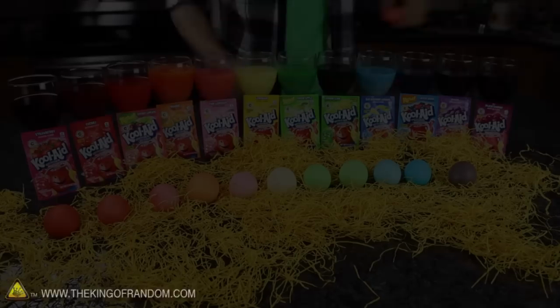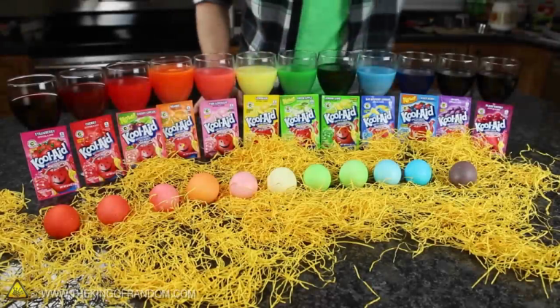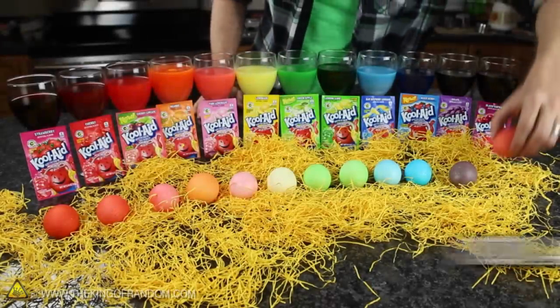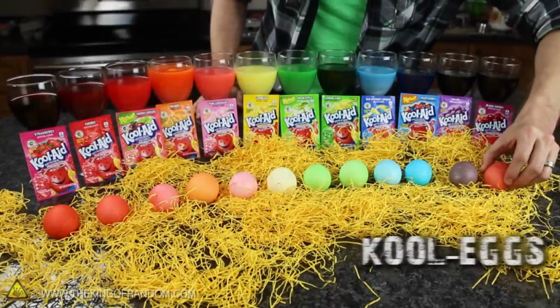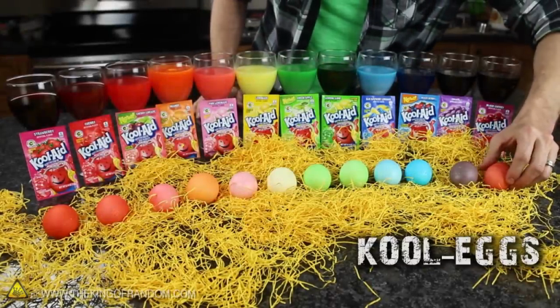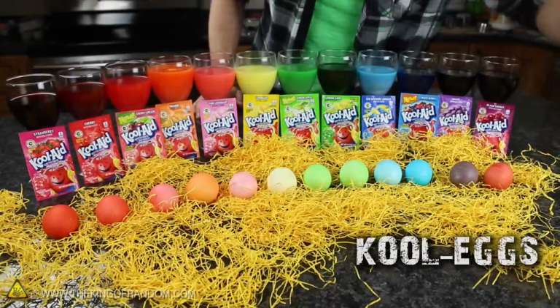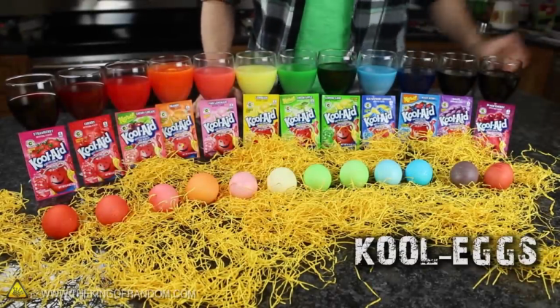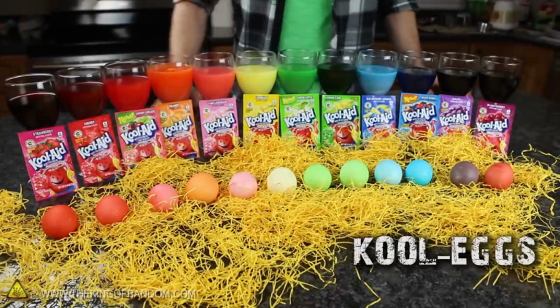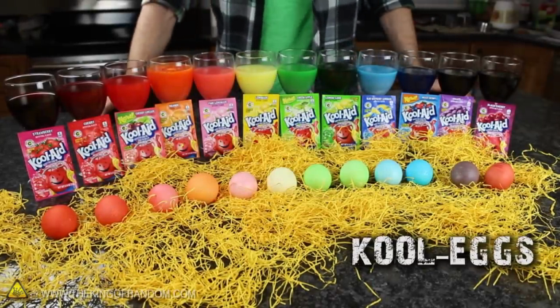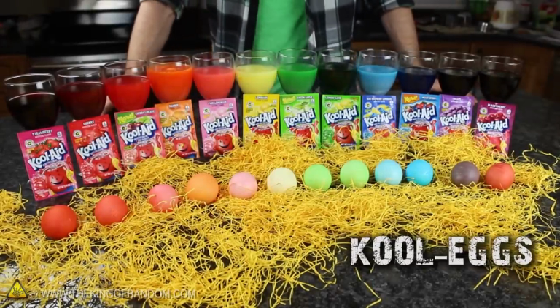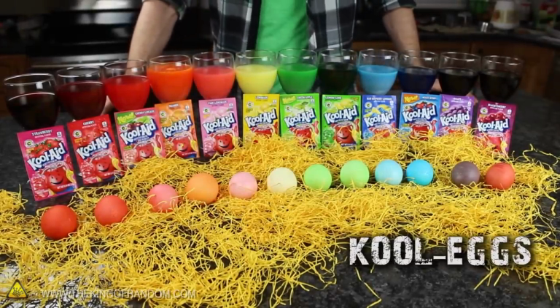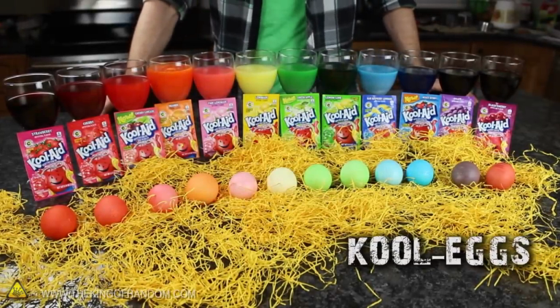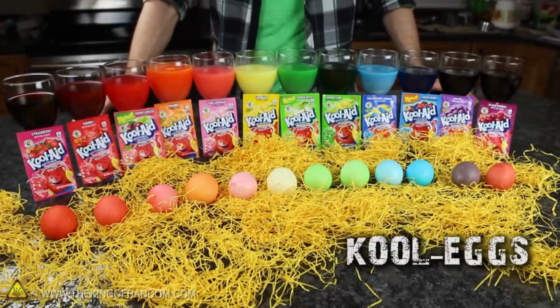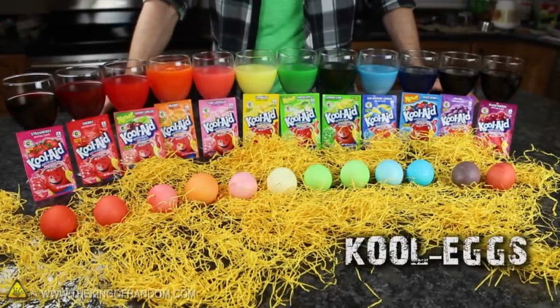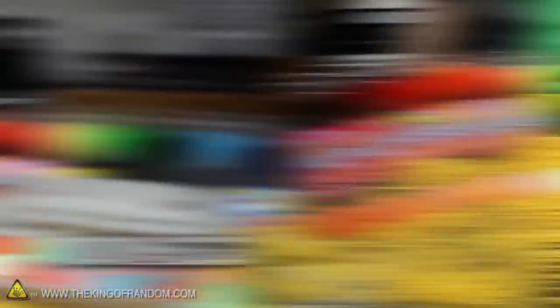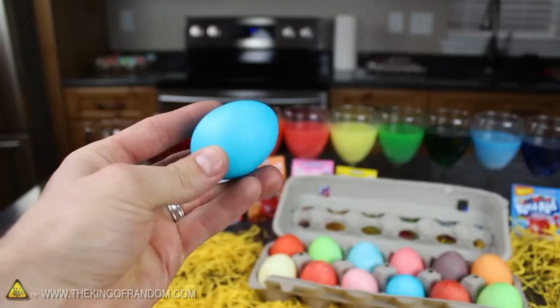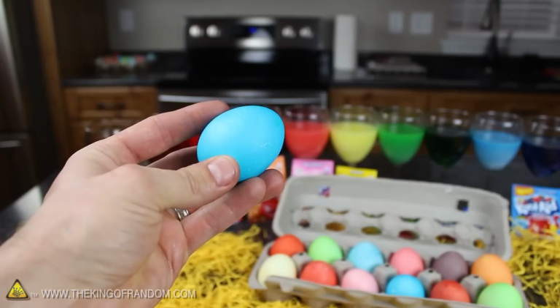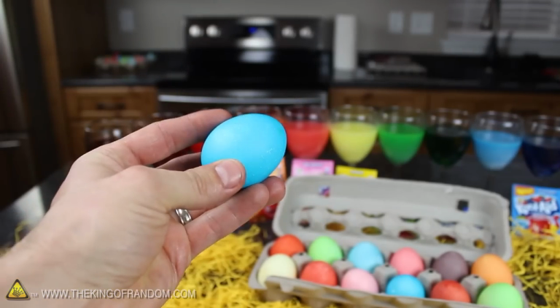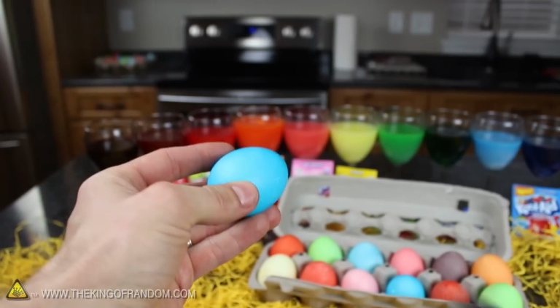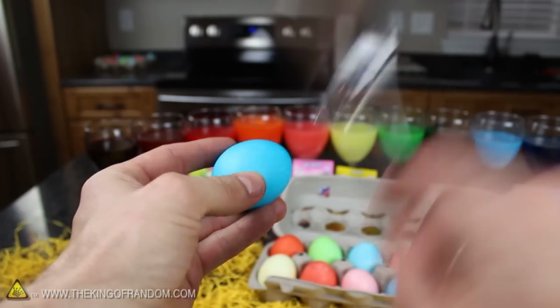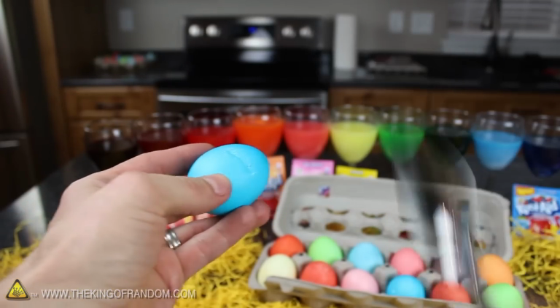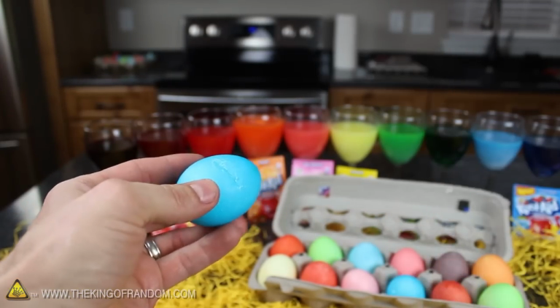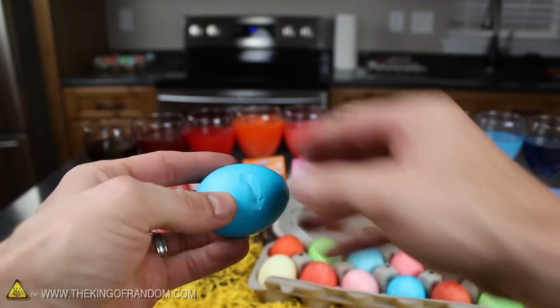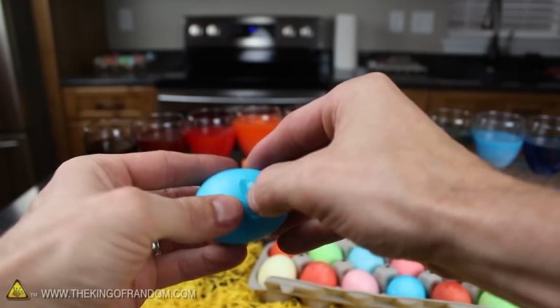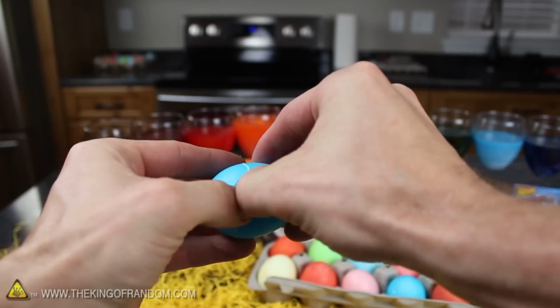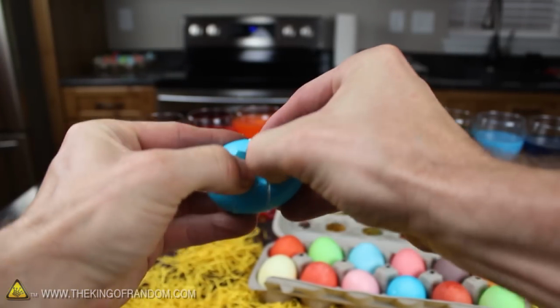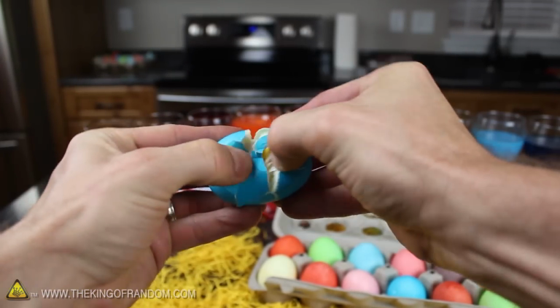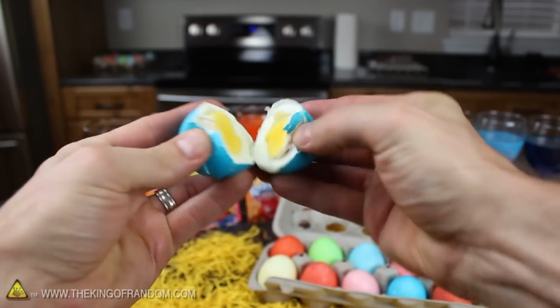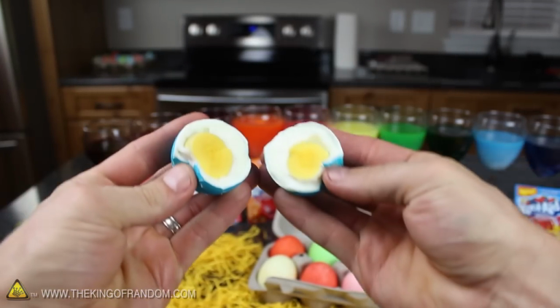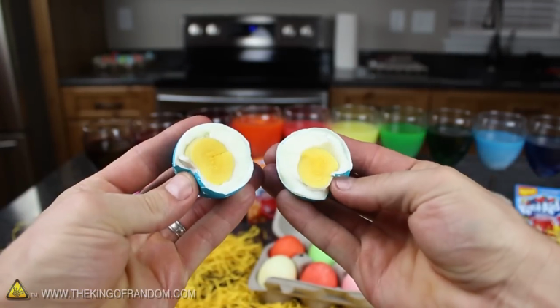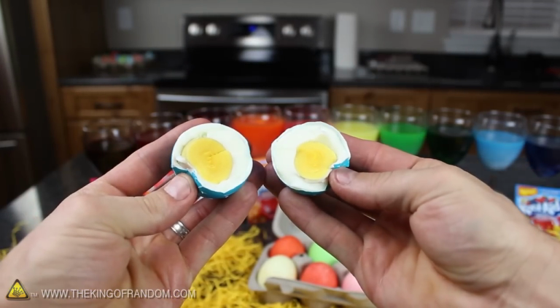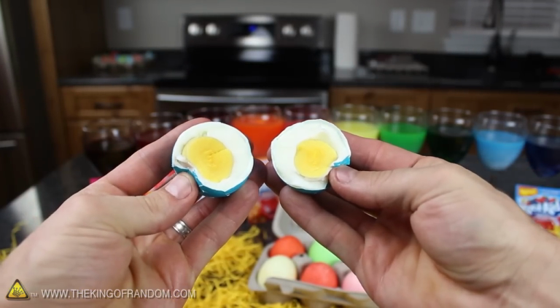Now you know how to use flavoured drink crystals to colour Easter eggs any colour of the rainbow. By the way, the juice crystals are non-toxic and safe to eat, so when you're done playing with the eggs, go ahead and have them for a snack.